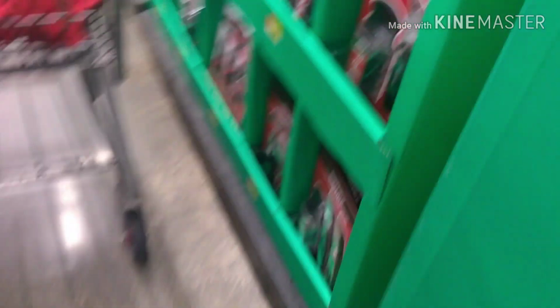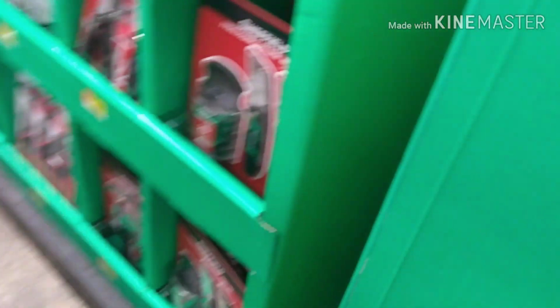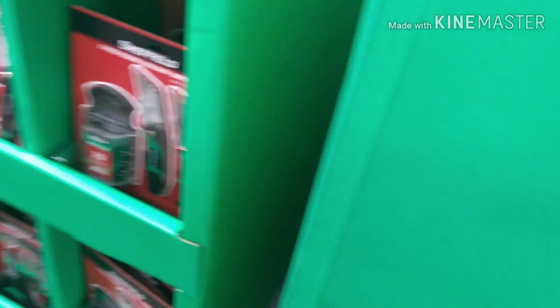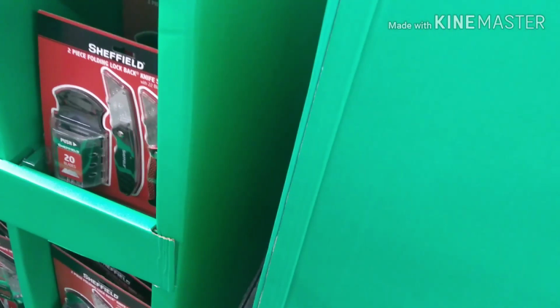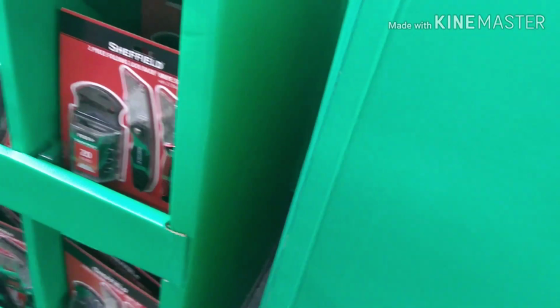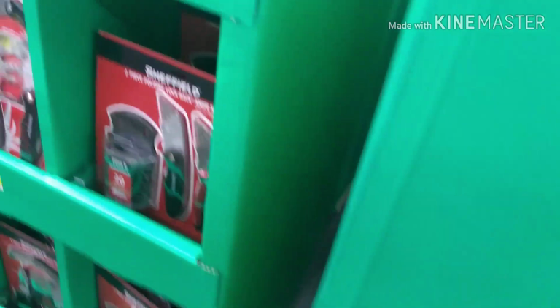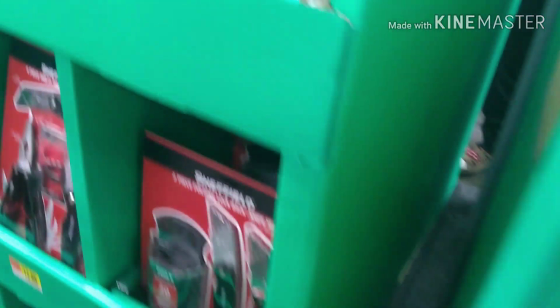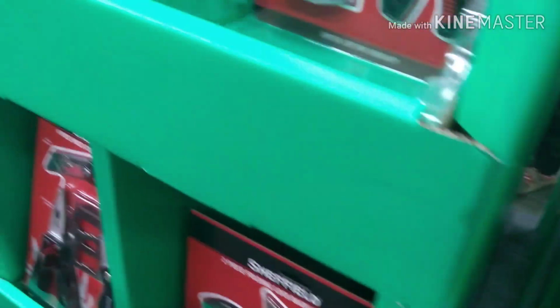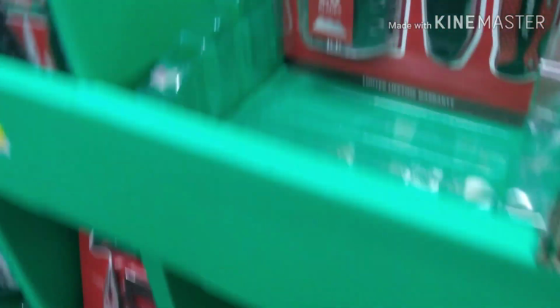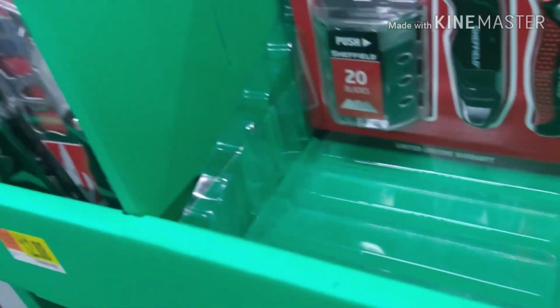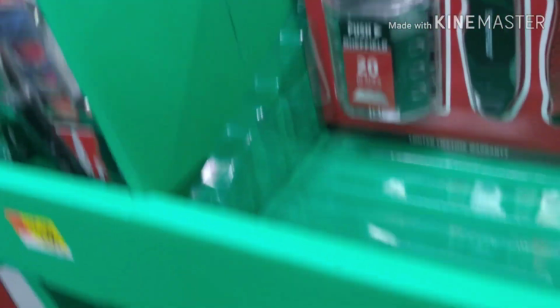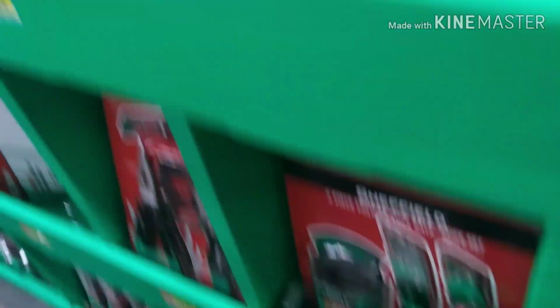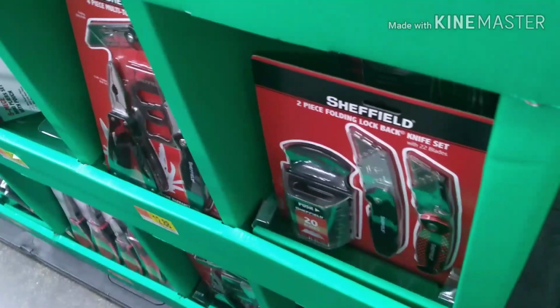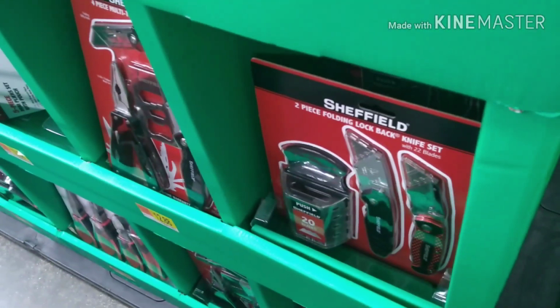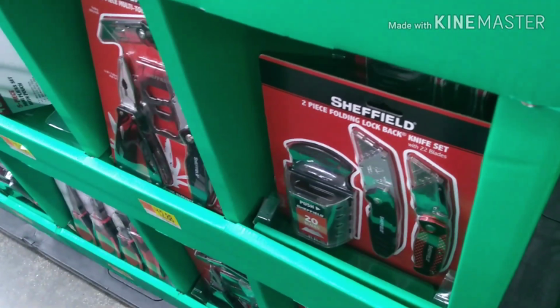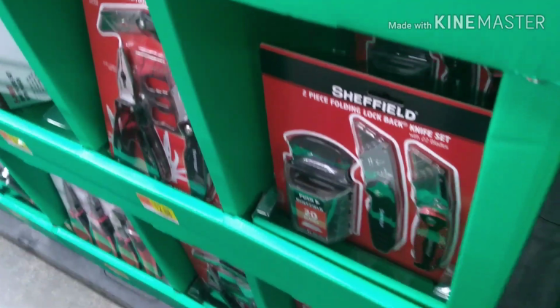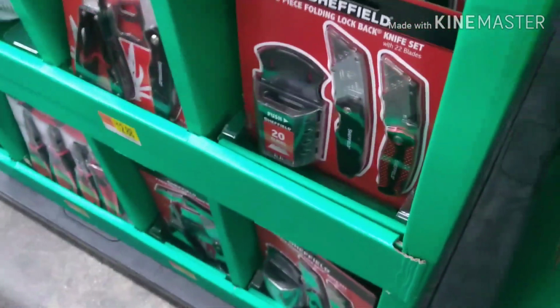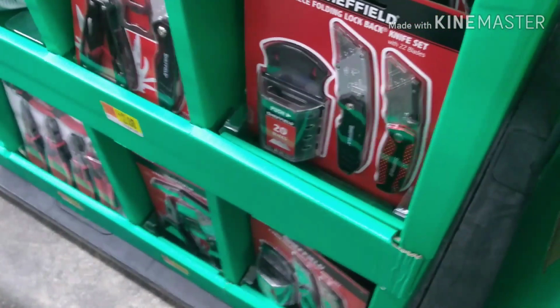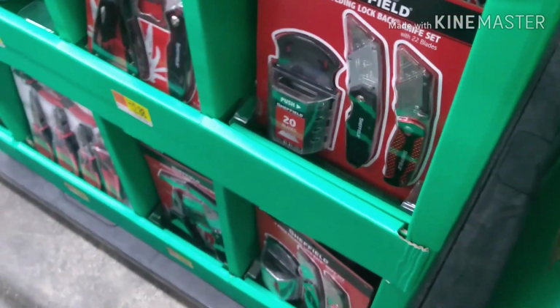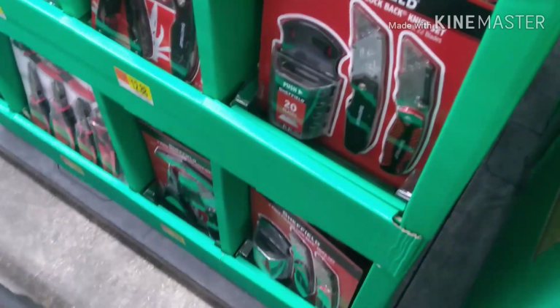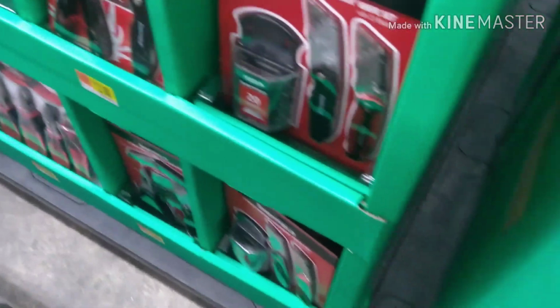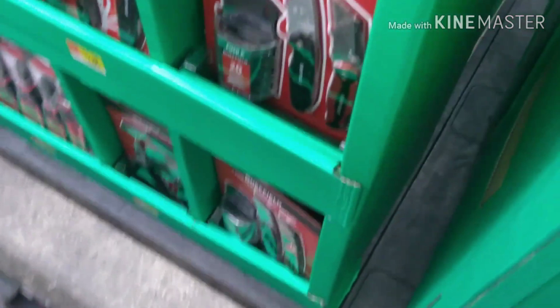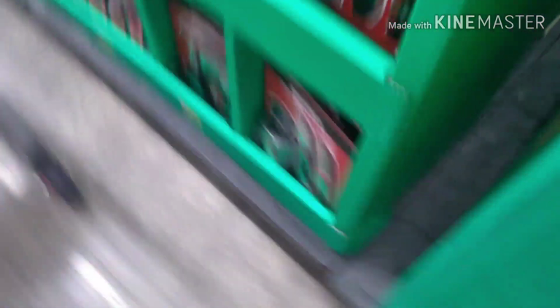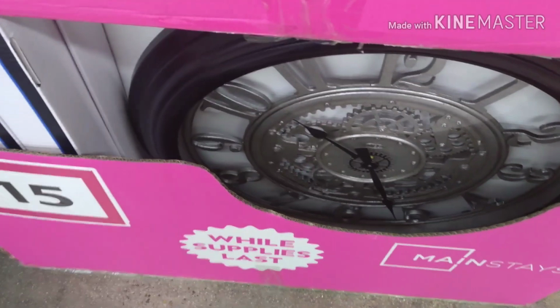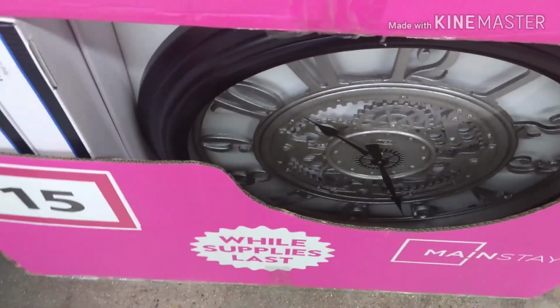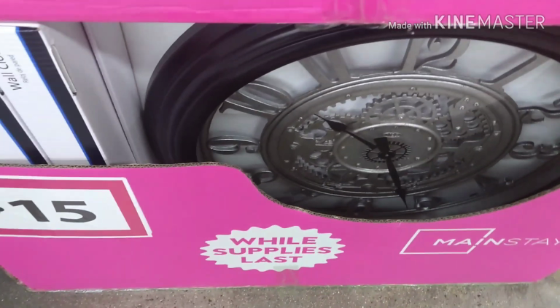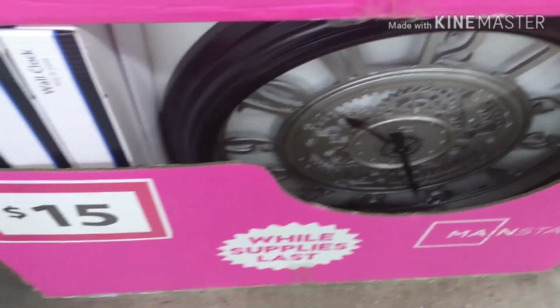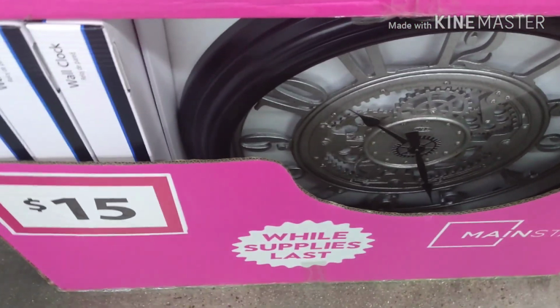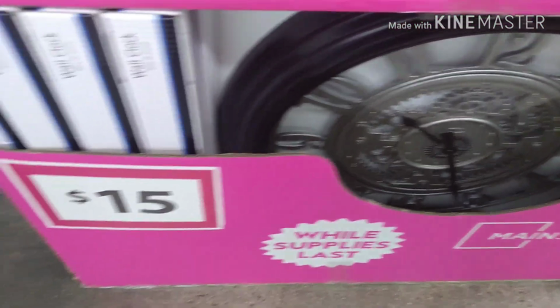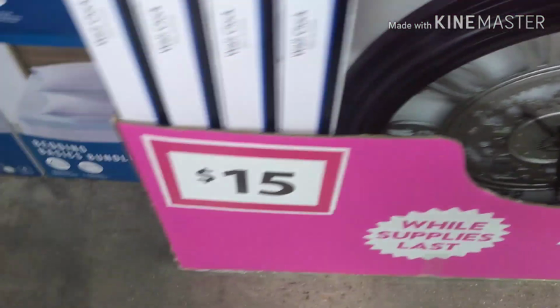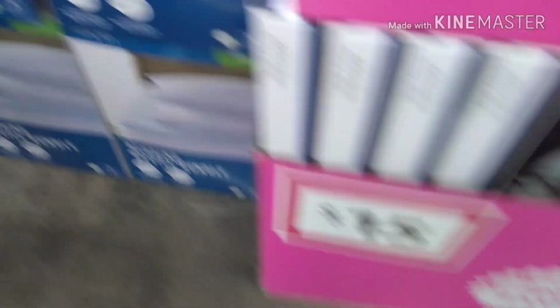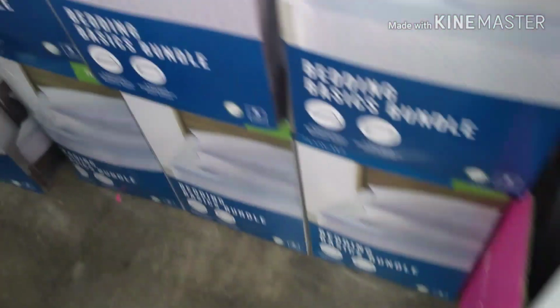Over here is hardware stuff — it ranged from $1 to $5 for their Christmas items. They have lots of nice things, just so much to show you. Over here, $15 for a huge wall clock from Mainstays.